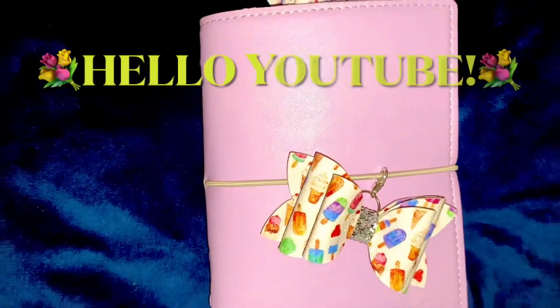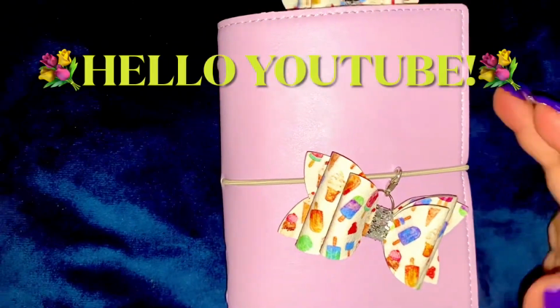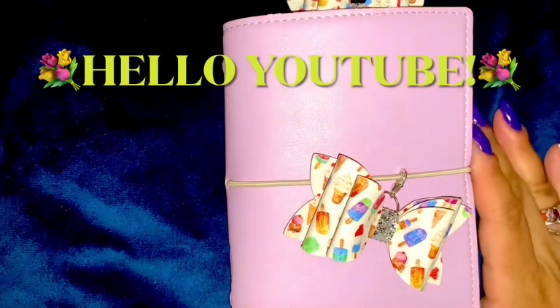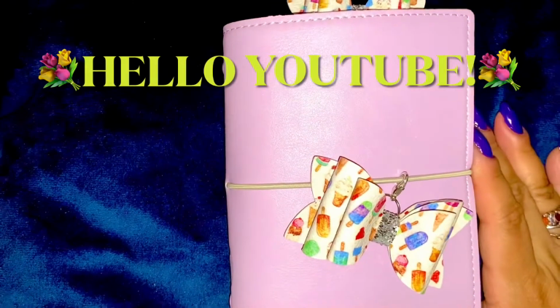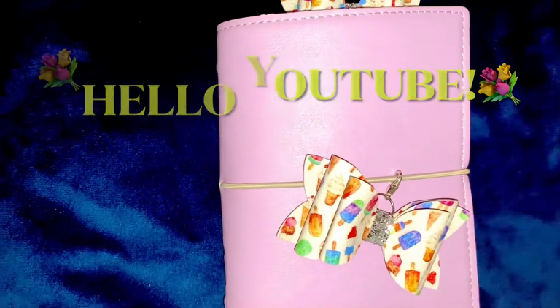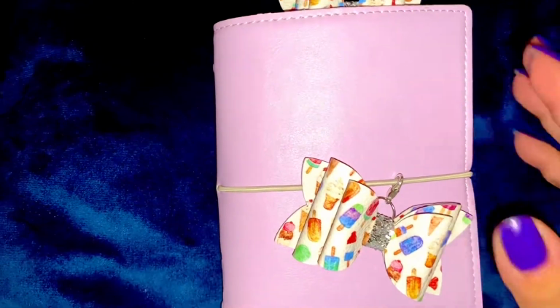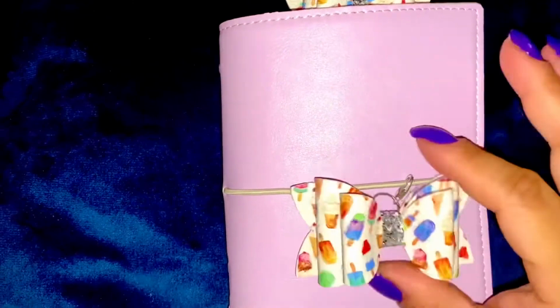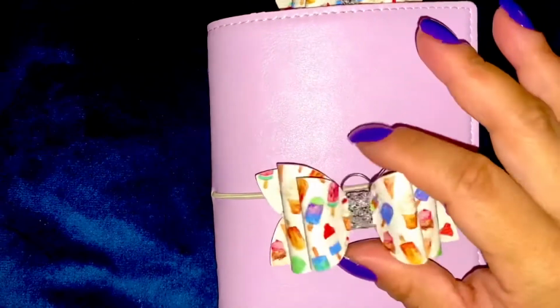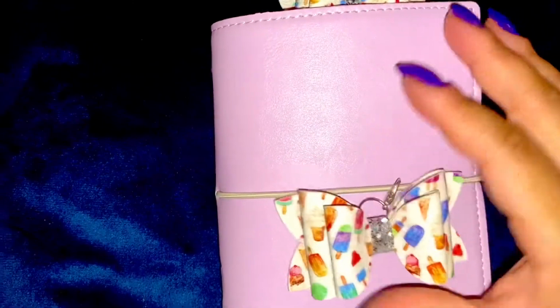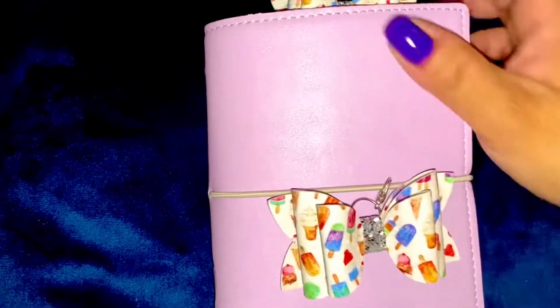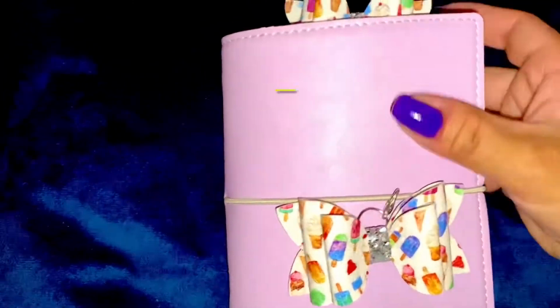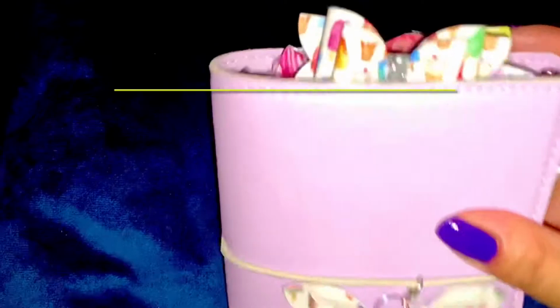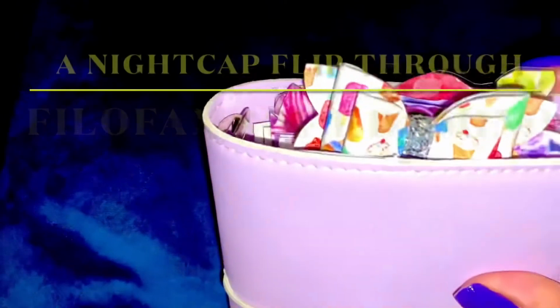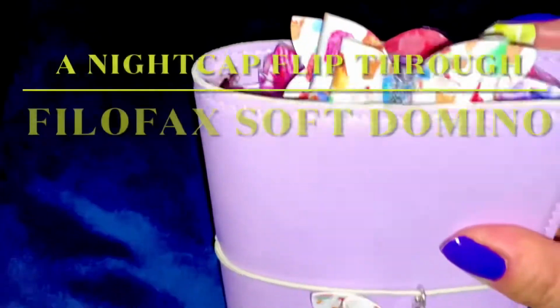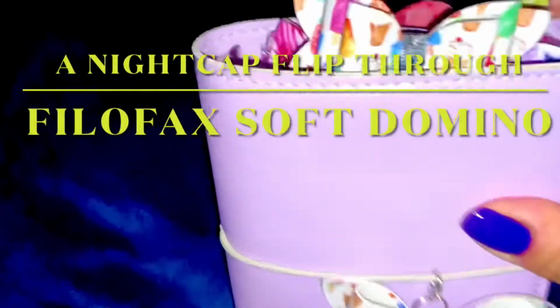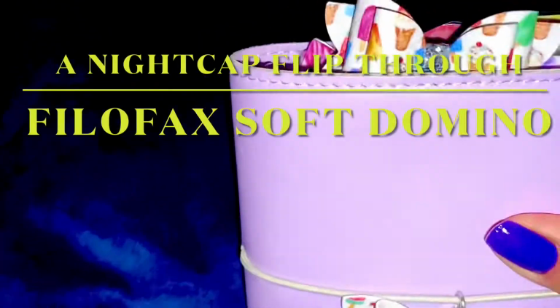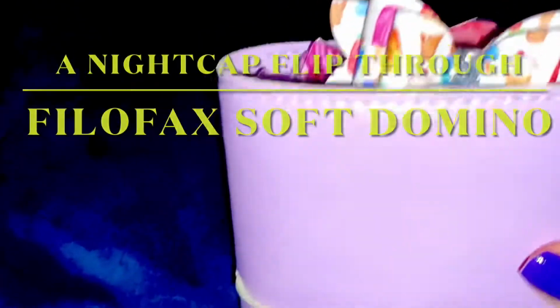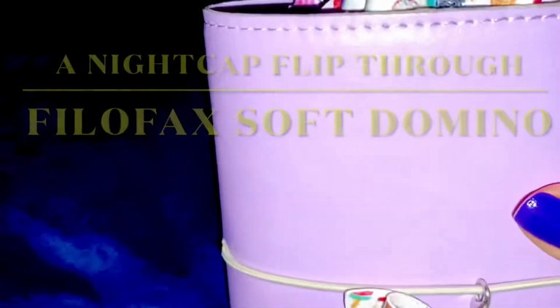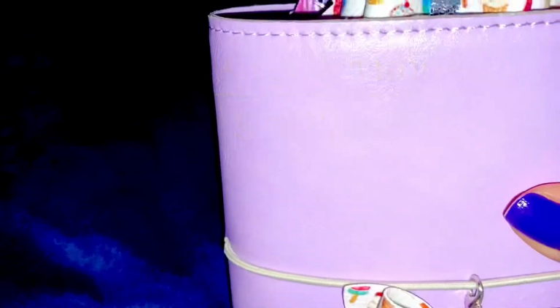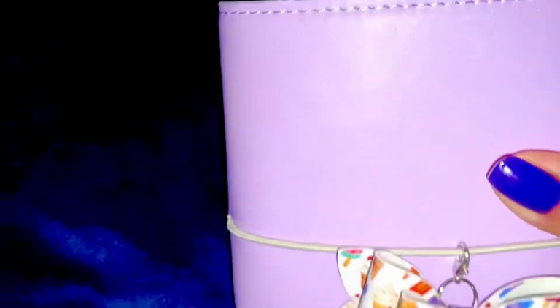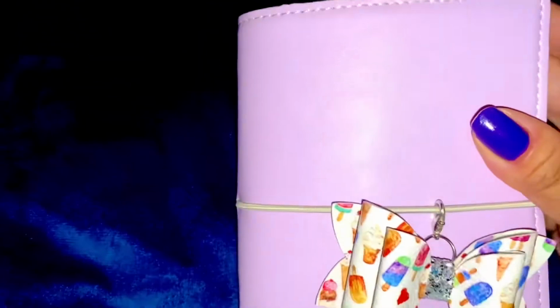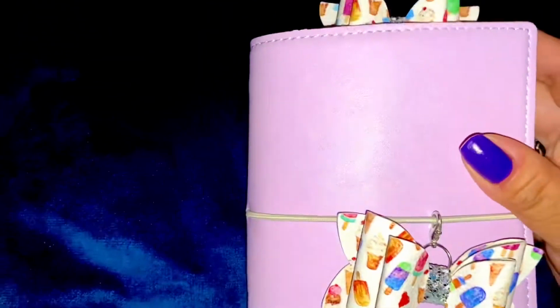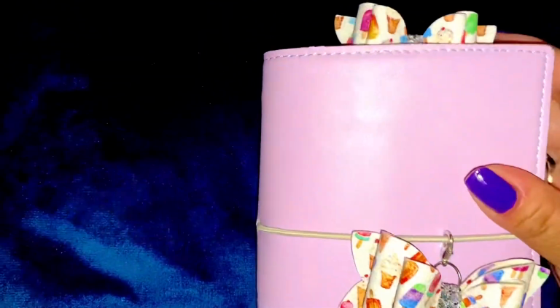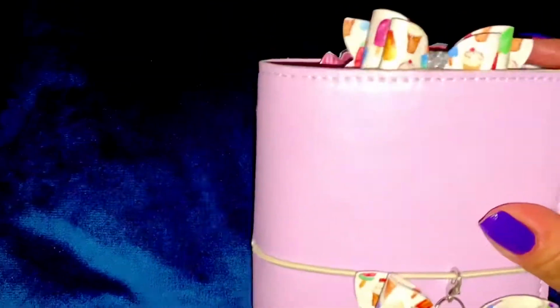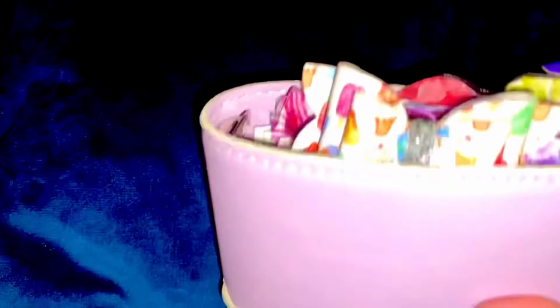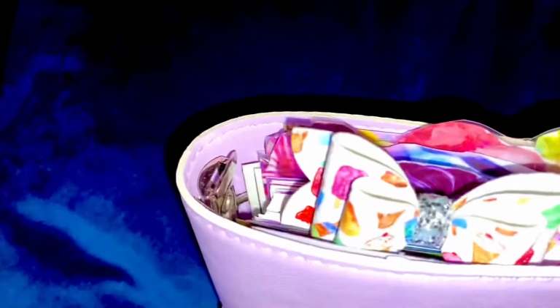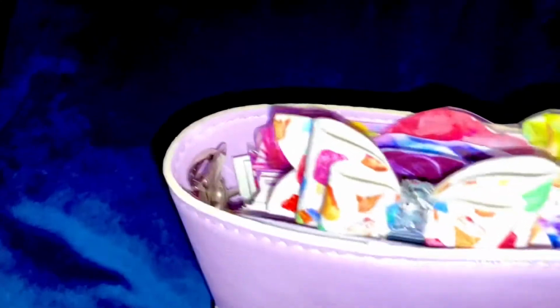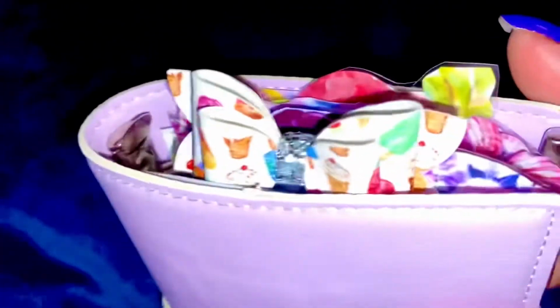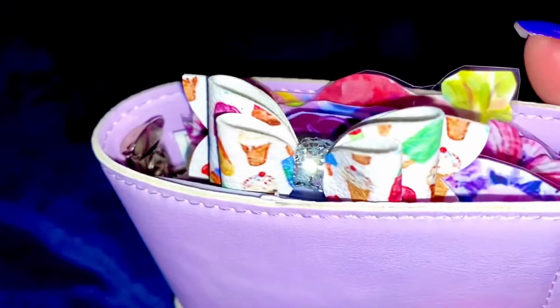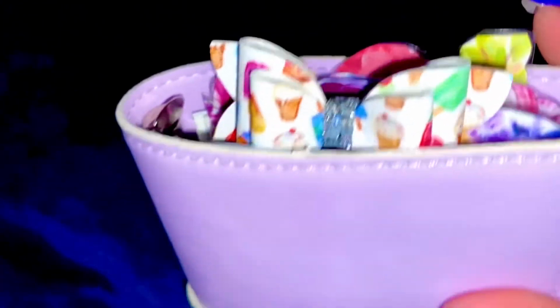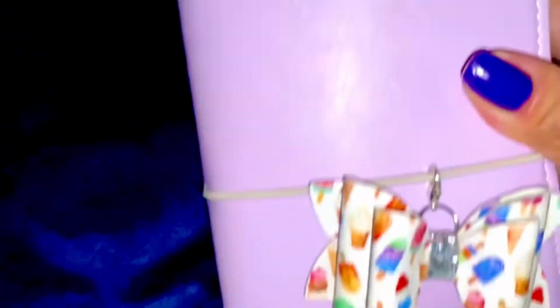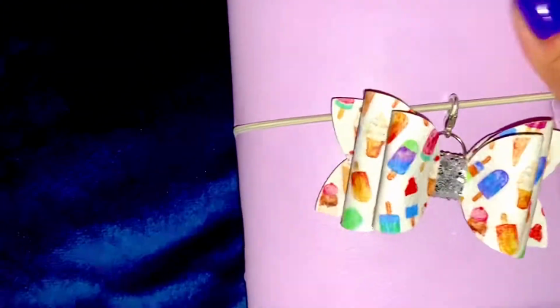Hello YouTube, this is Shirley Jaws coming to you late. It's dark, it's late. But I decided maybe I should just do a quick flip through of this planner that I have.